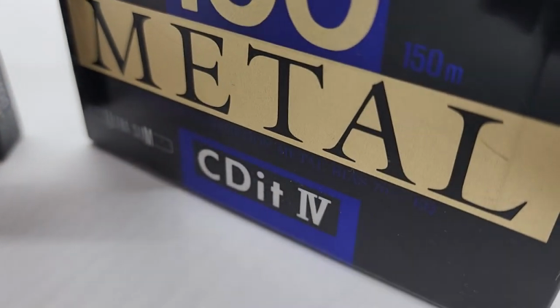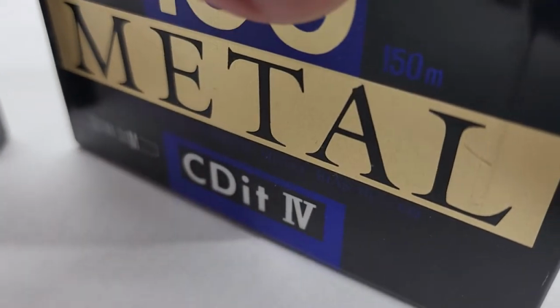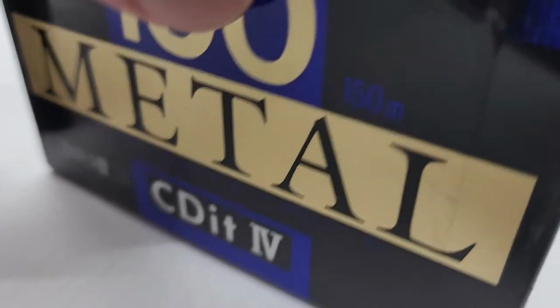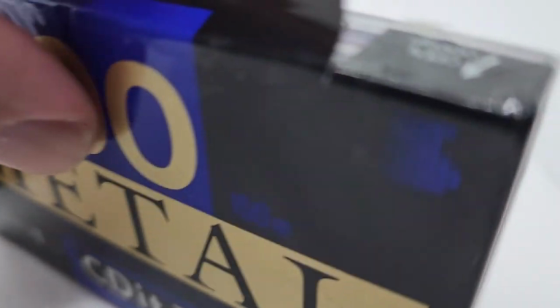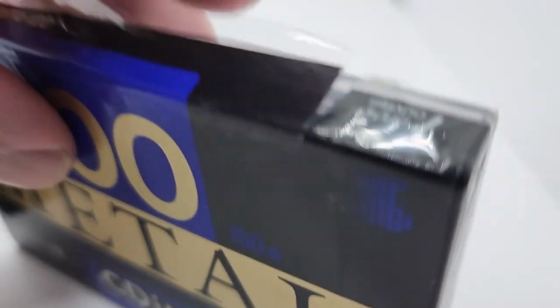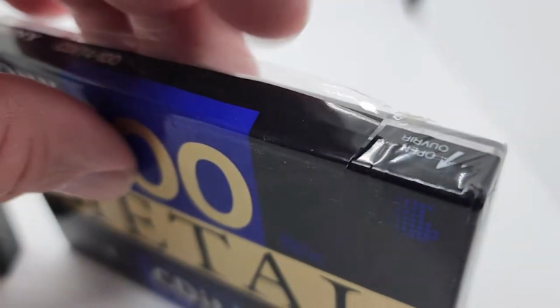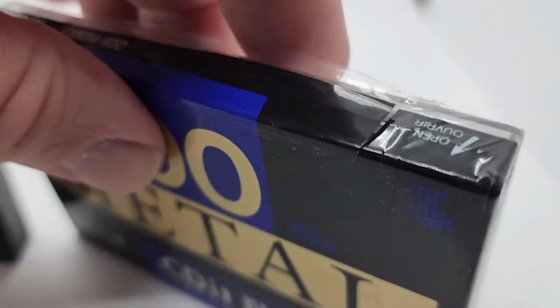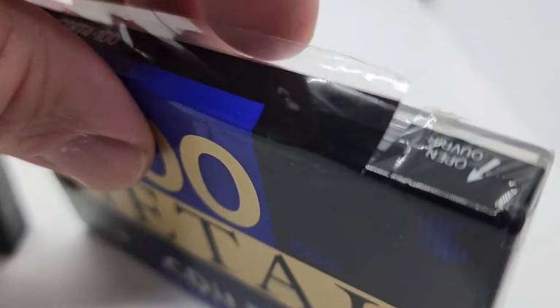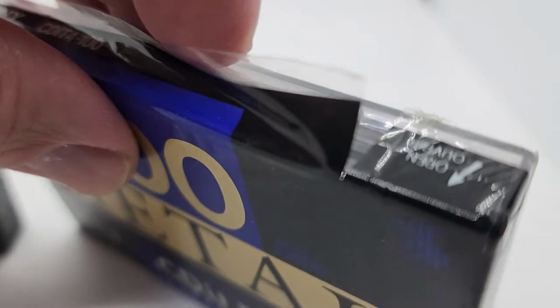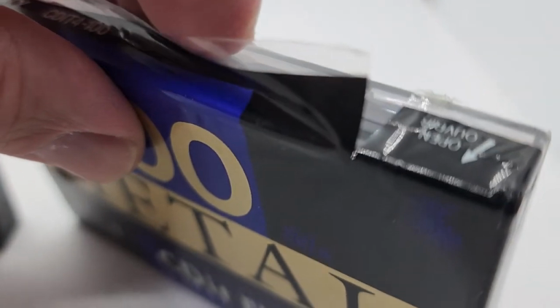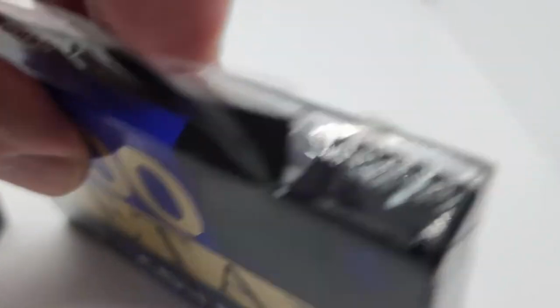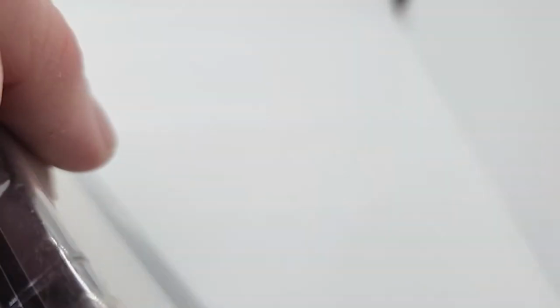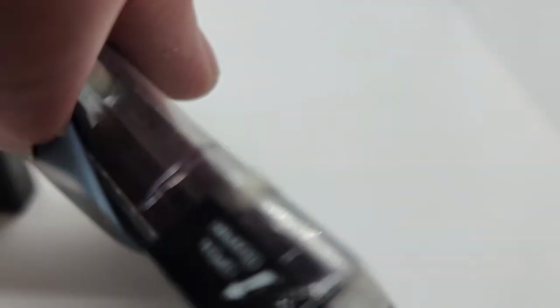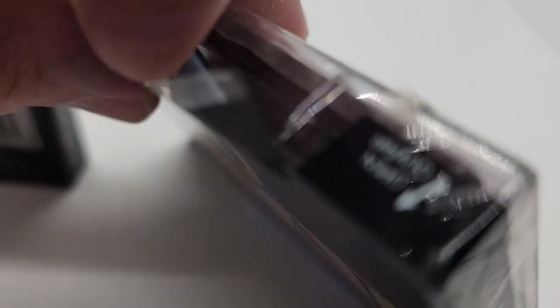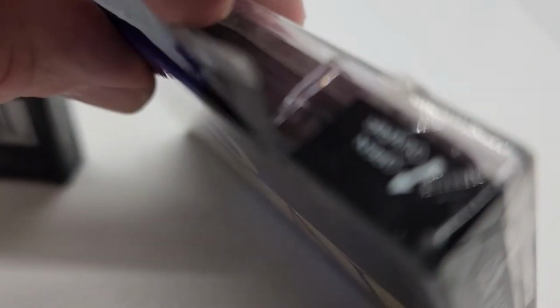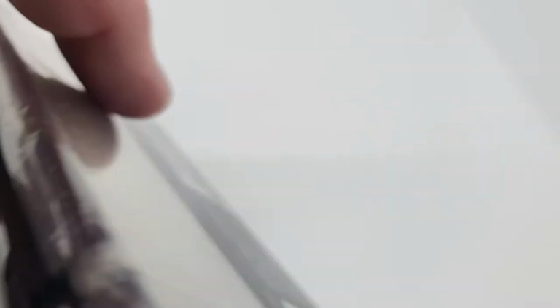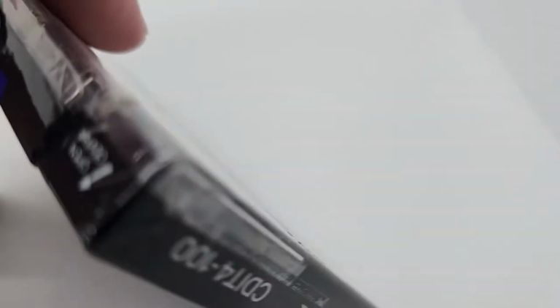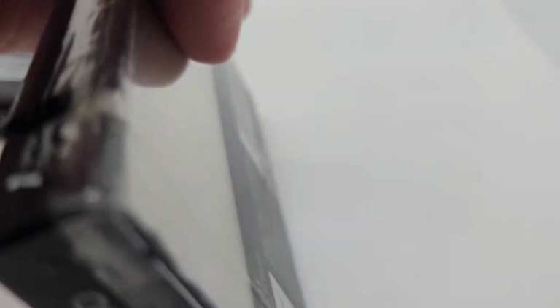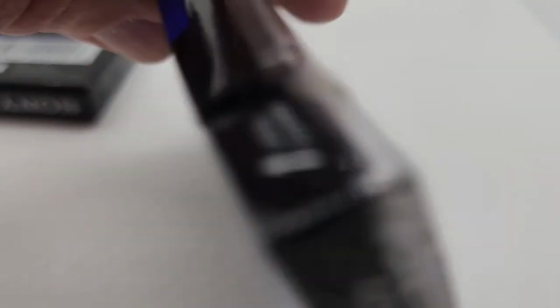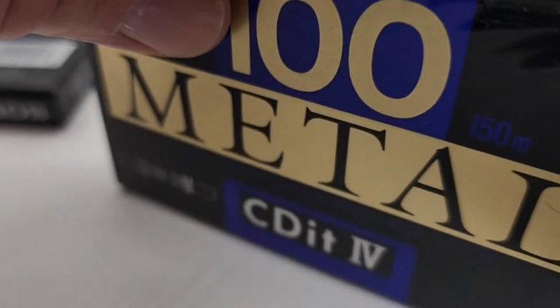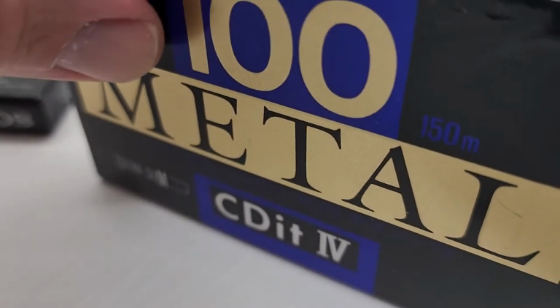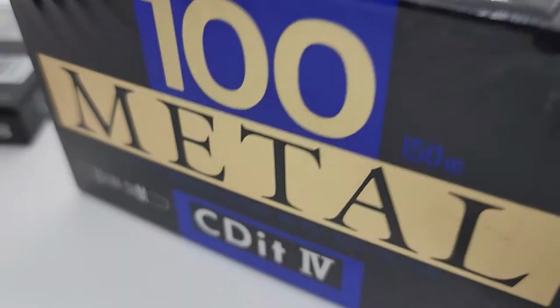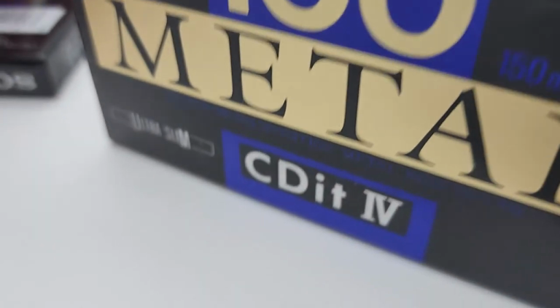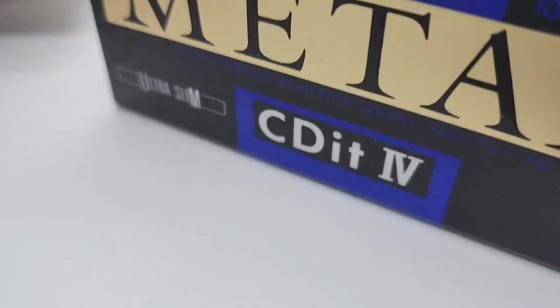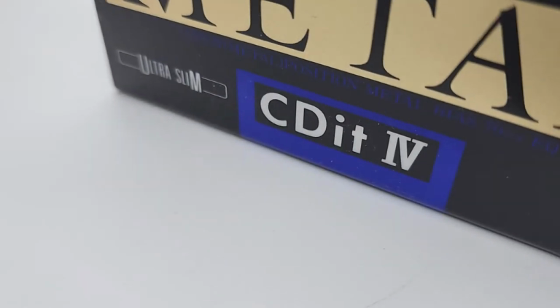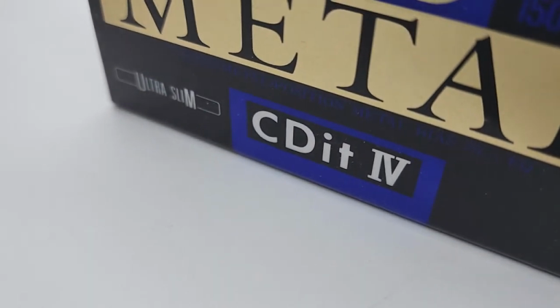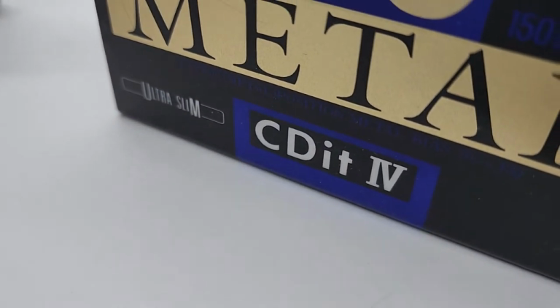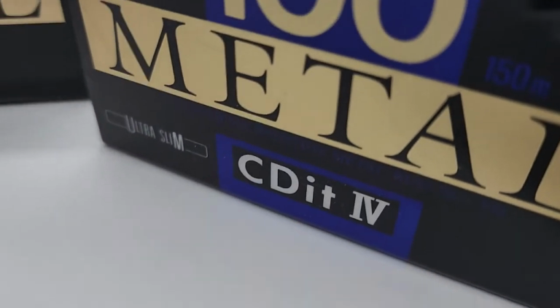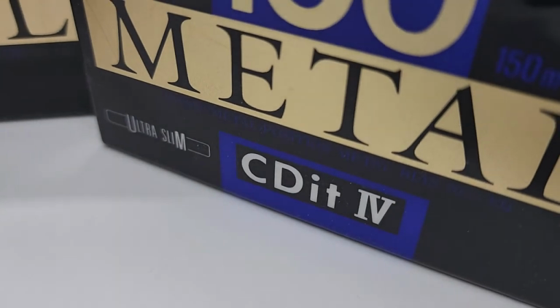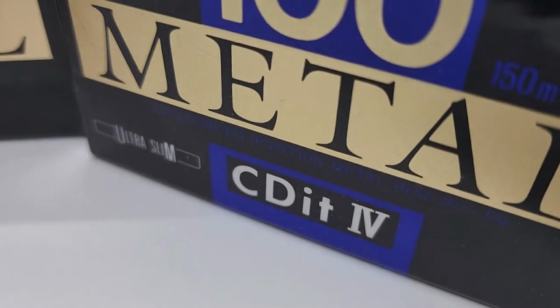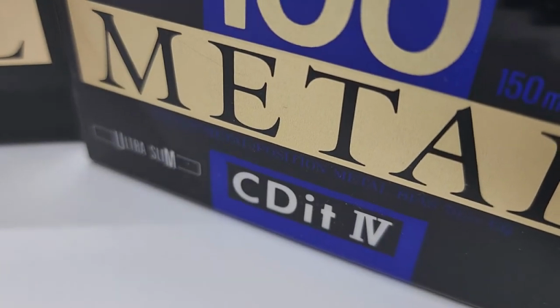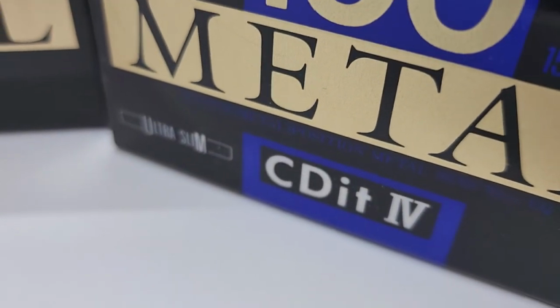Oh shoot. Look at that — there's a rip right there. This is why I do this, people. Didn't notice that in the first place.